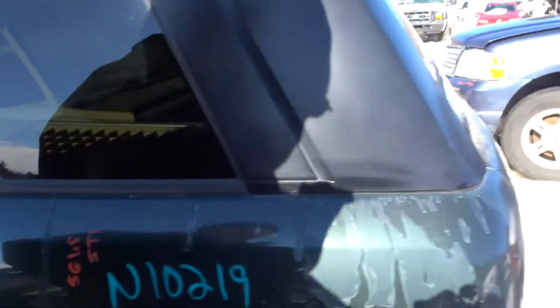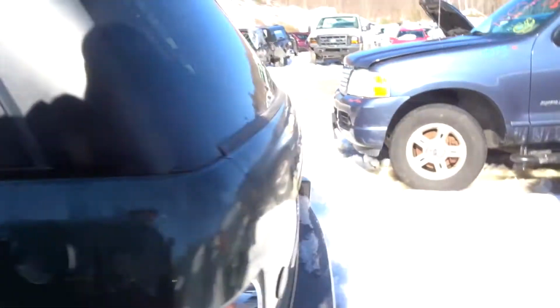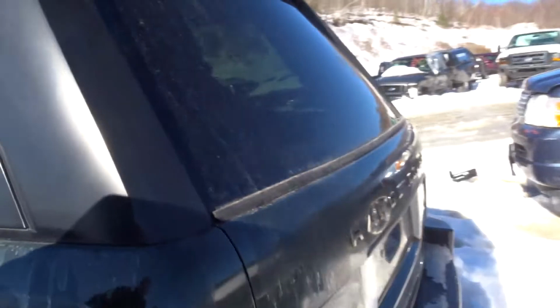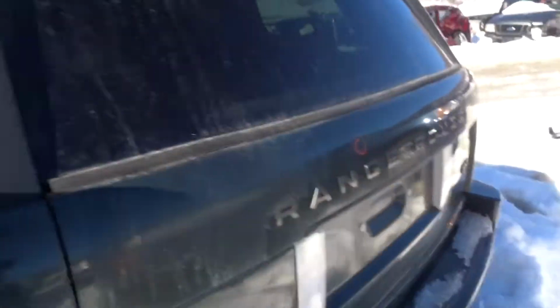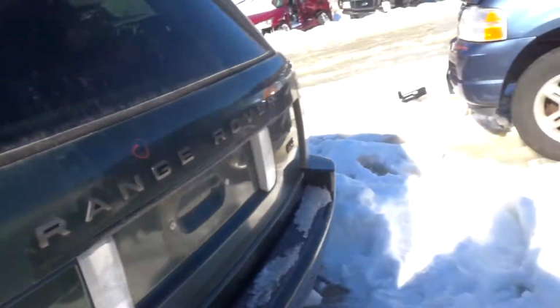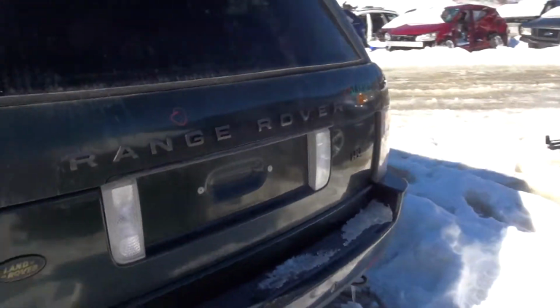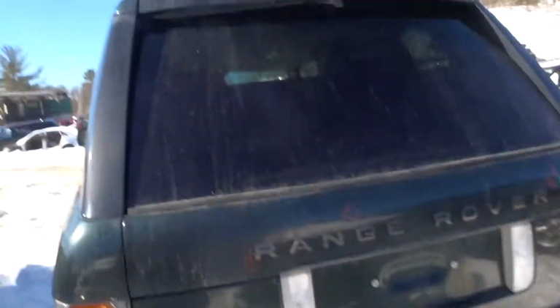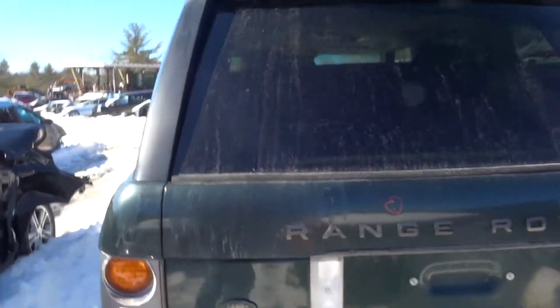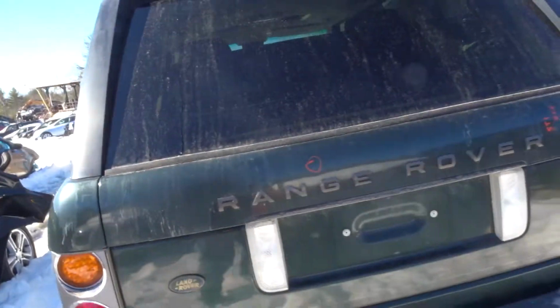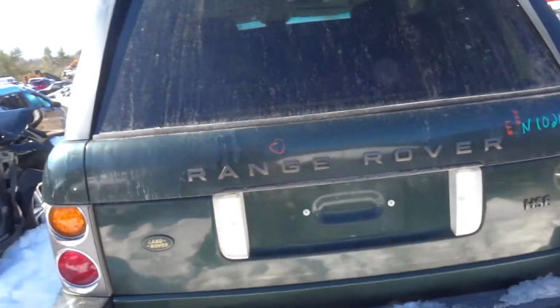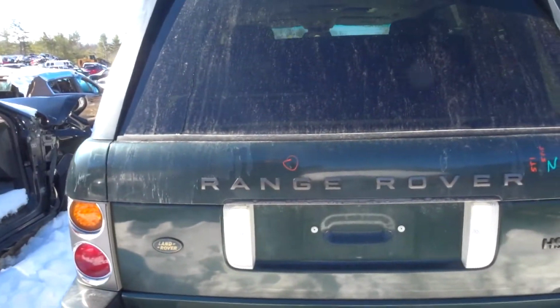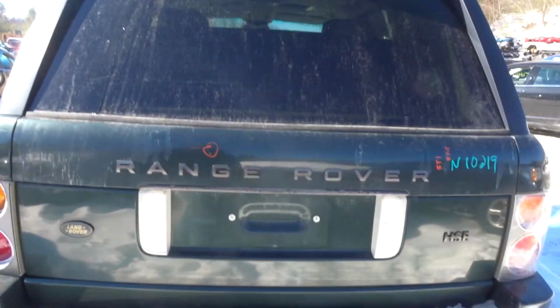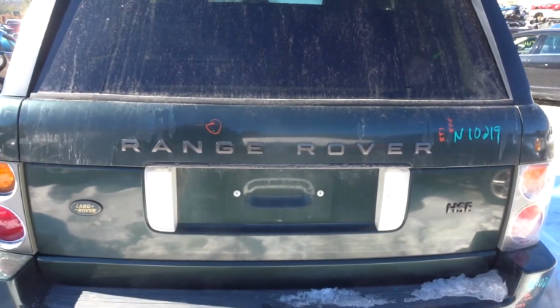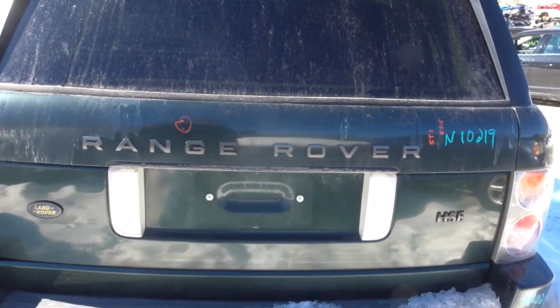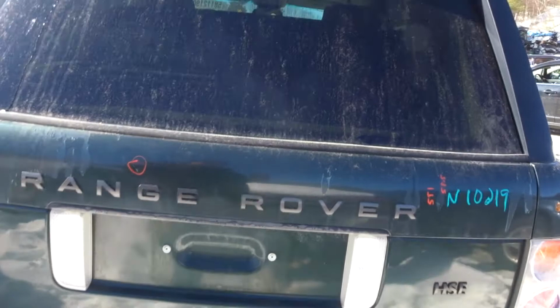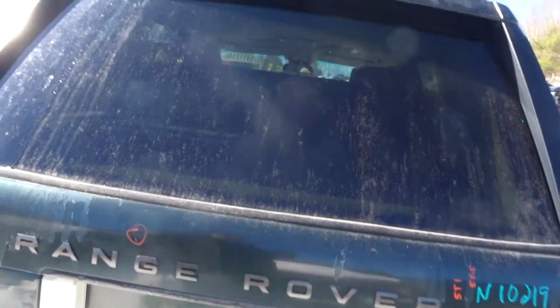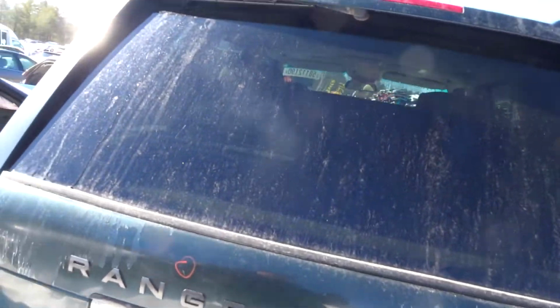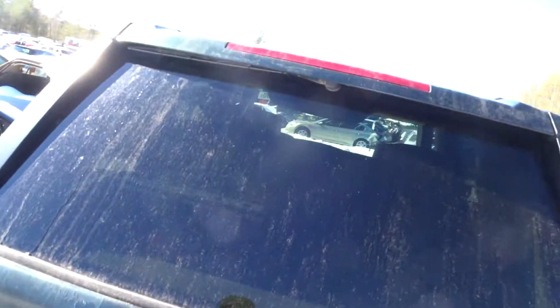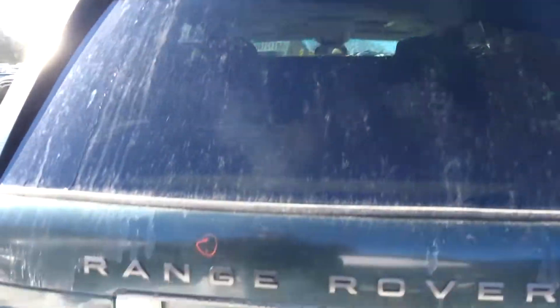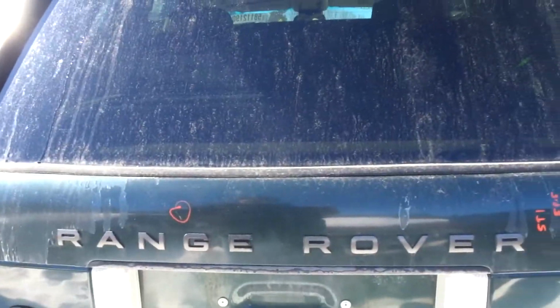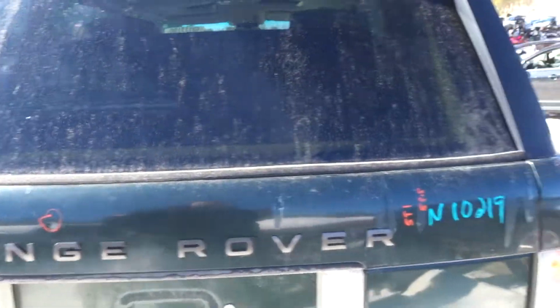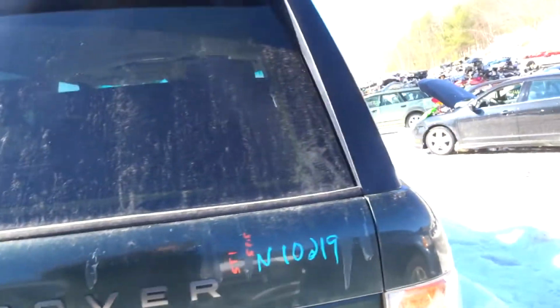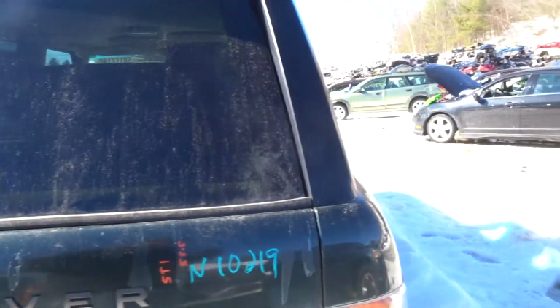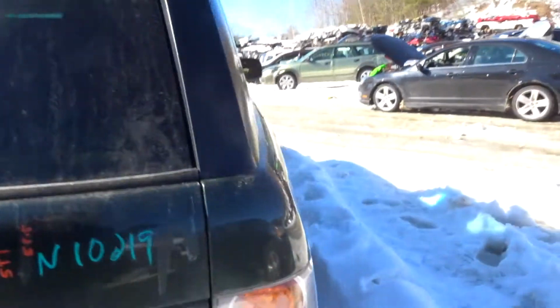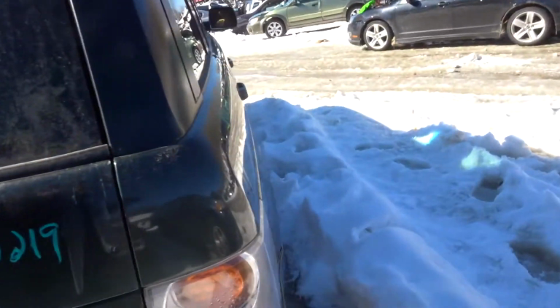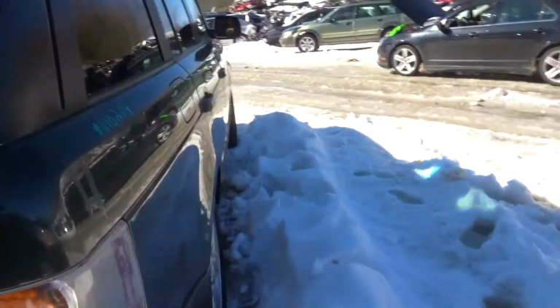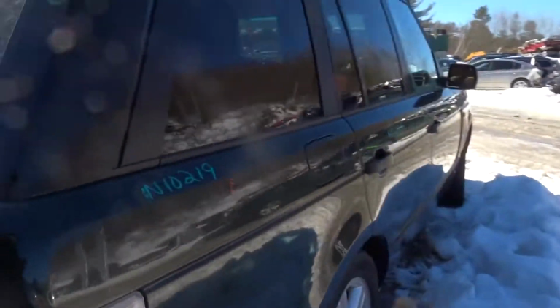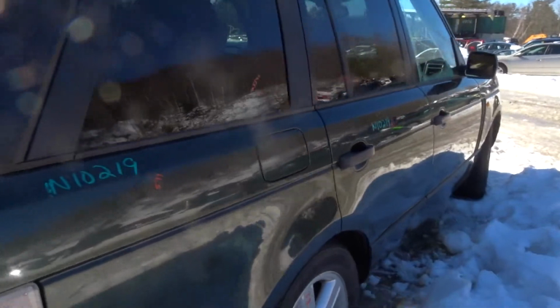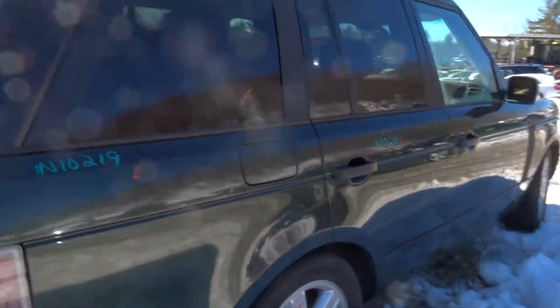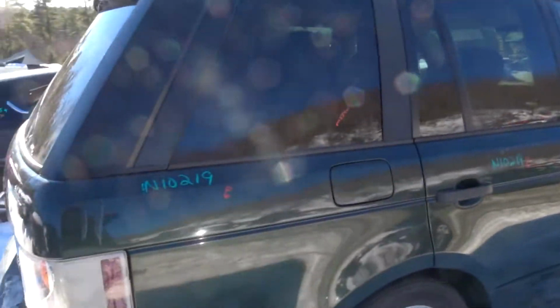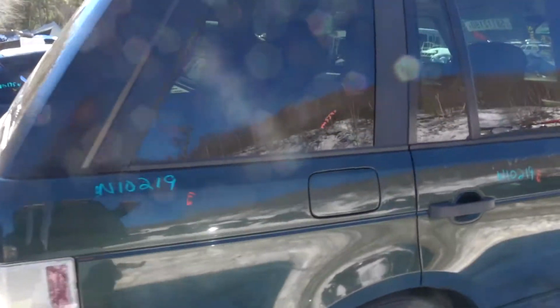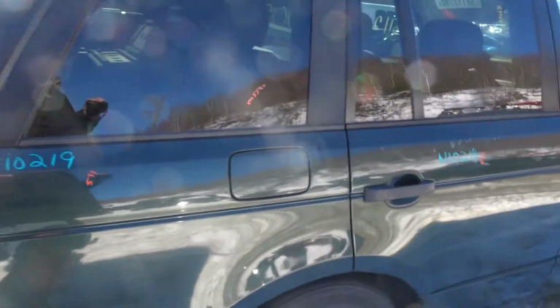Vehicle has some paint issues, but everything looks pretty solid. We've got a rear bumper complete with sensors, an upper and a lower deck lid, a right rear quarter, and a left and right rear suspension.